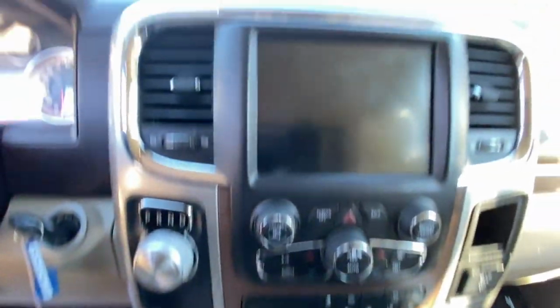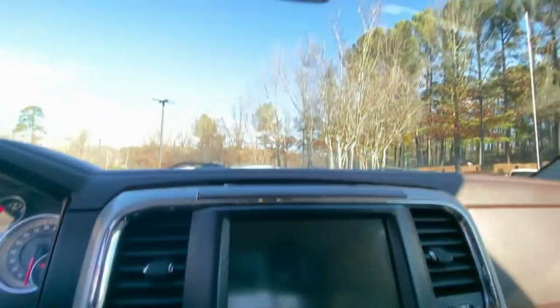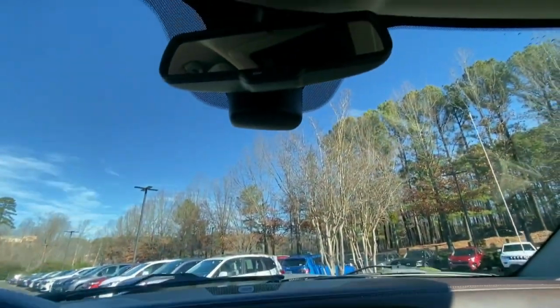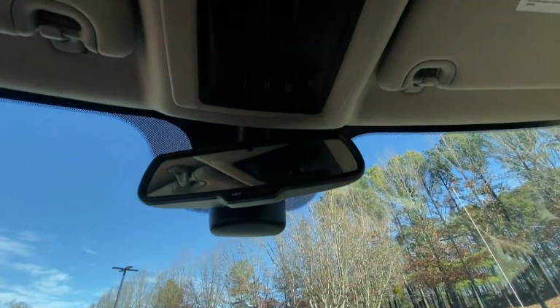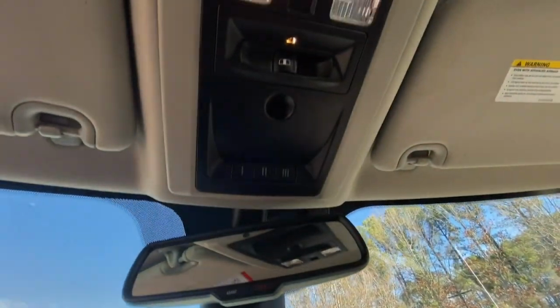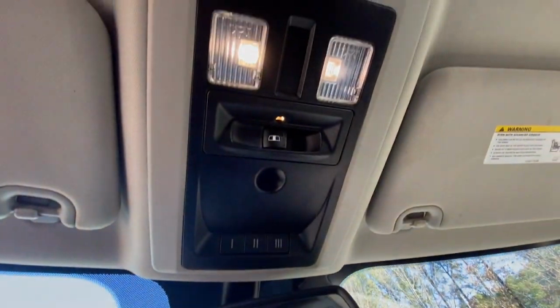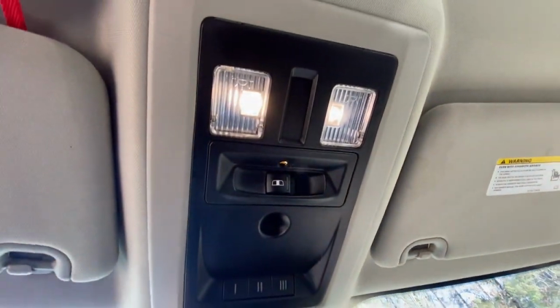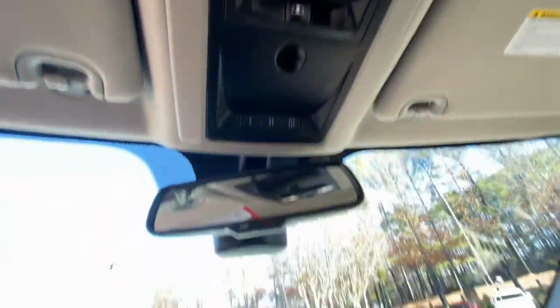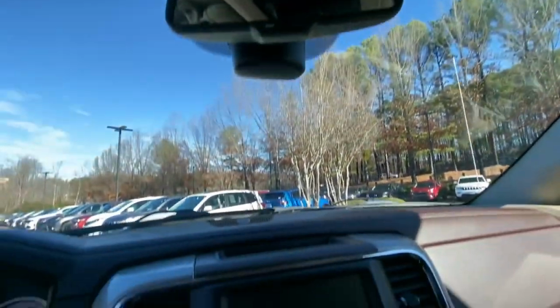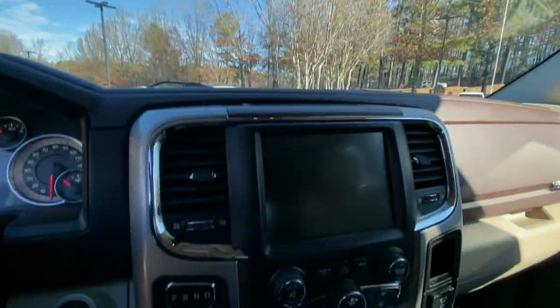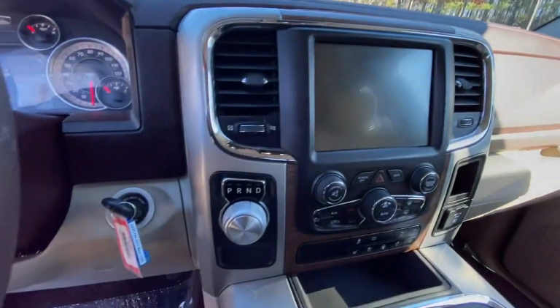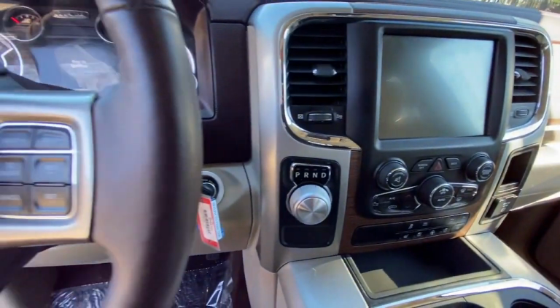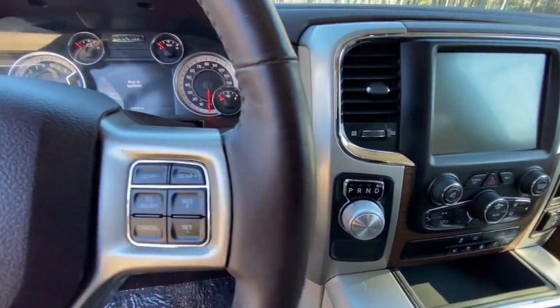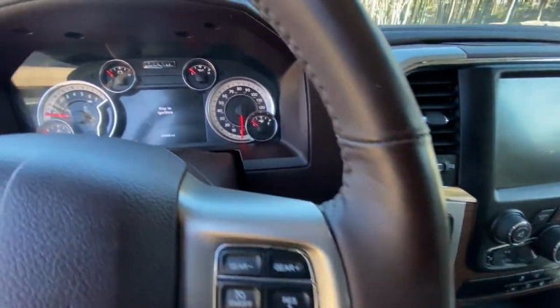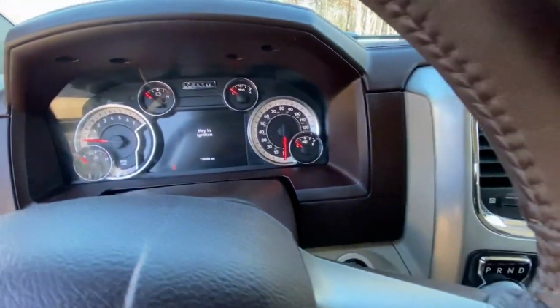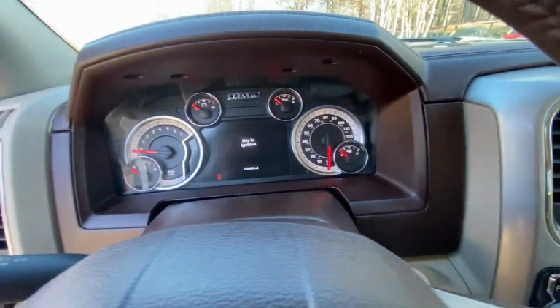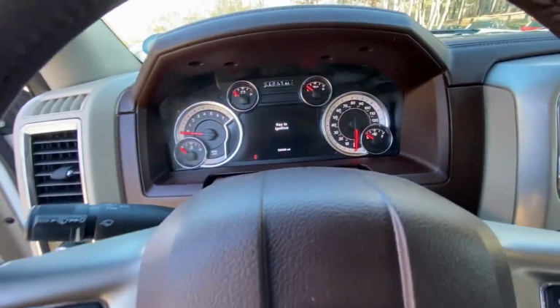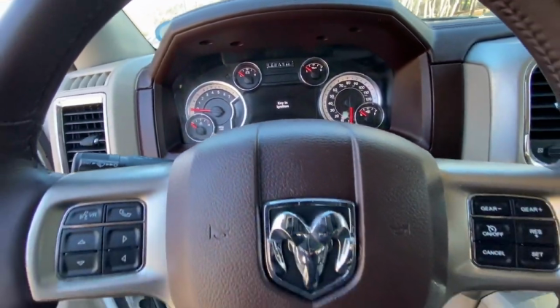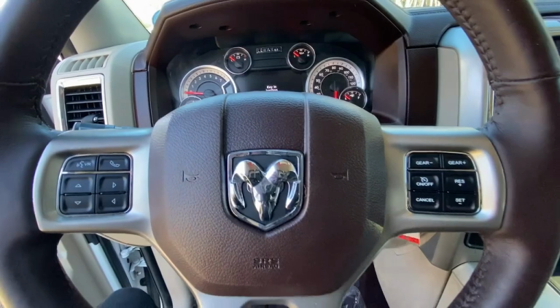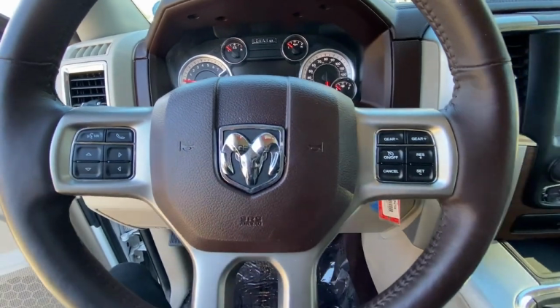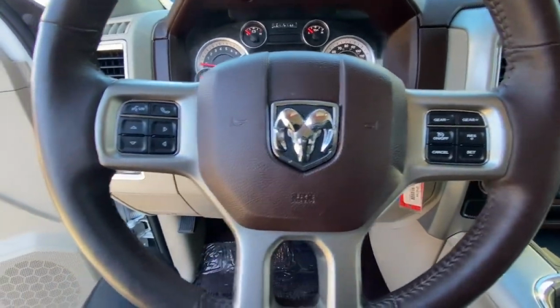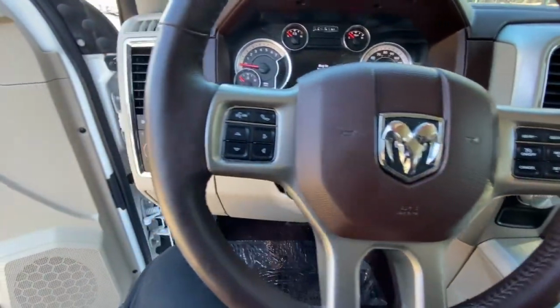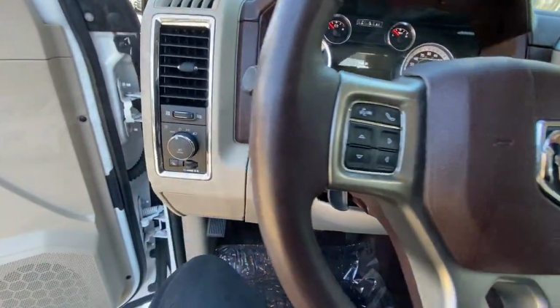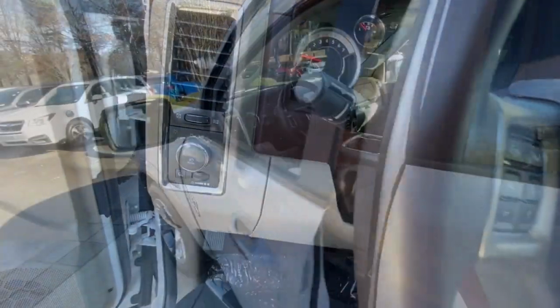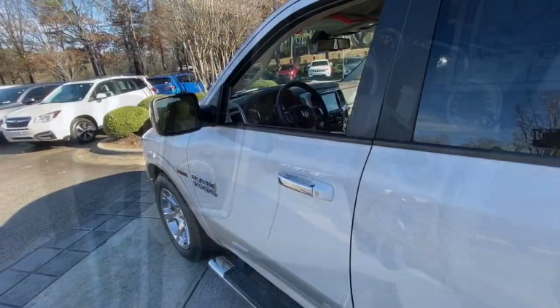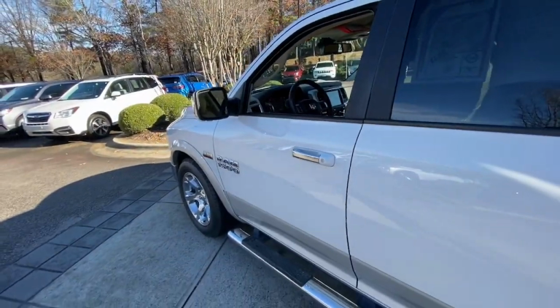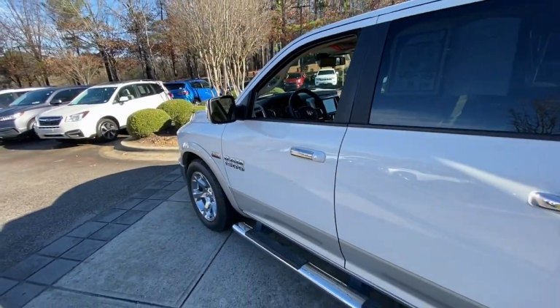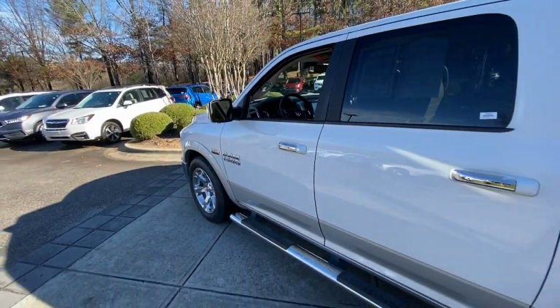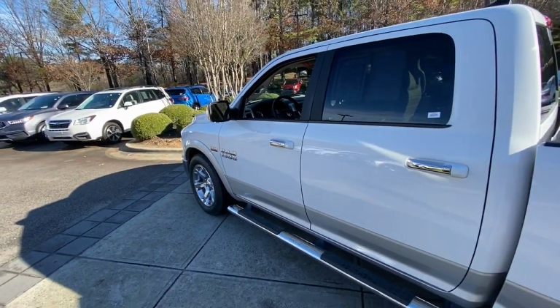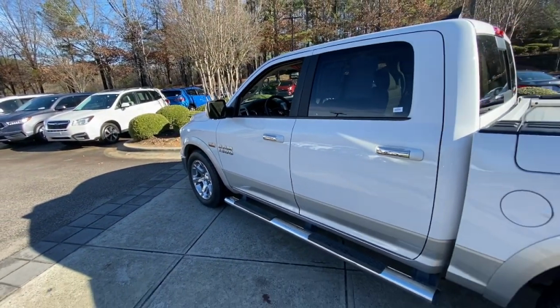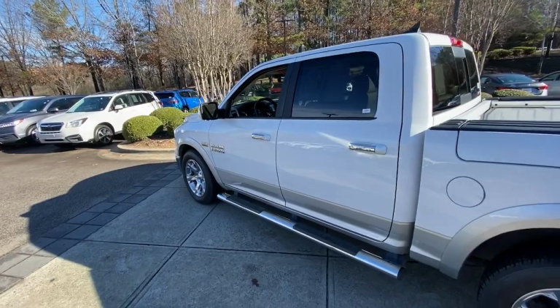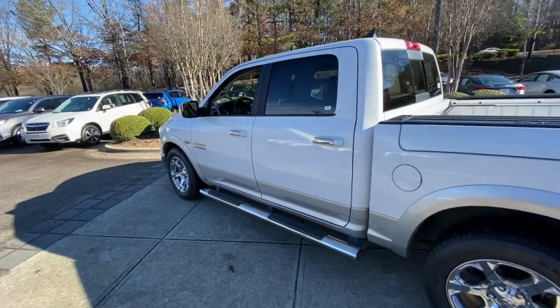Keyless entry, navigation system, eight-cylinder engine, chrome wheels, woodgrain interior trim, power passenger seat, cooled front seat, premium sound system, satellite radio, fog lamps.